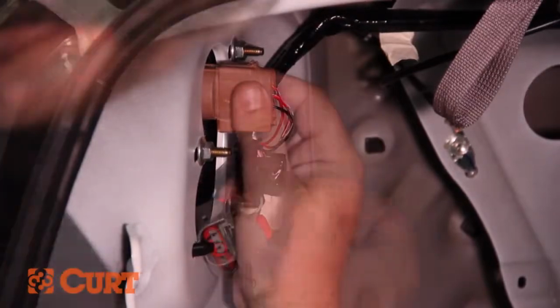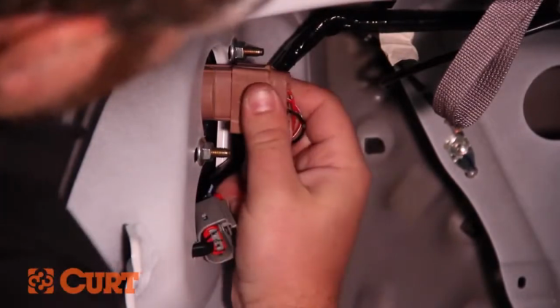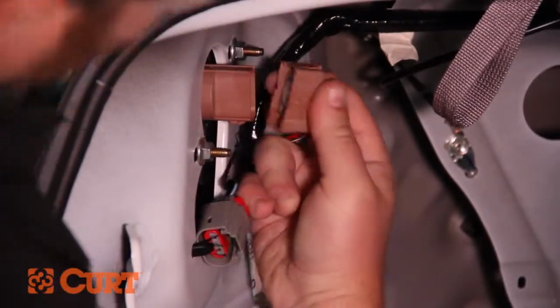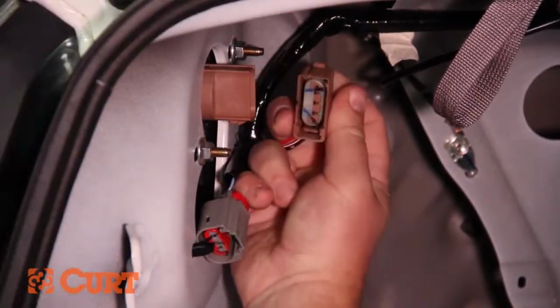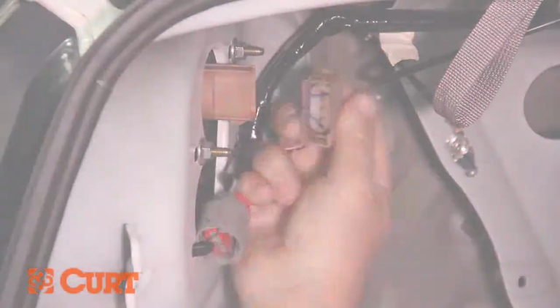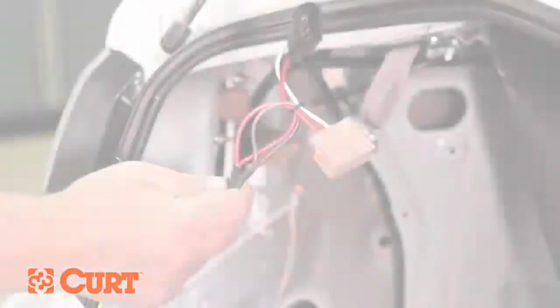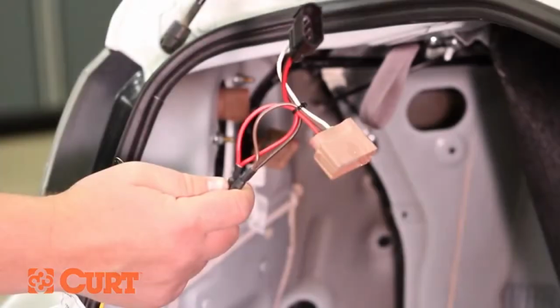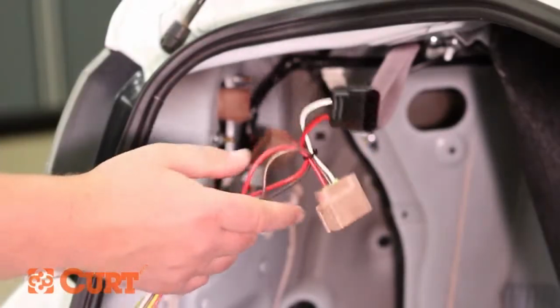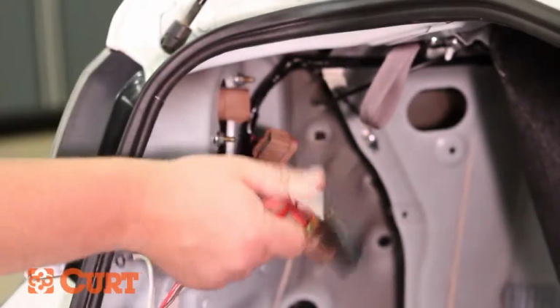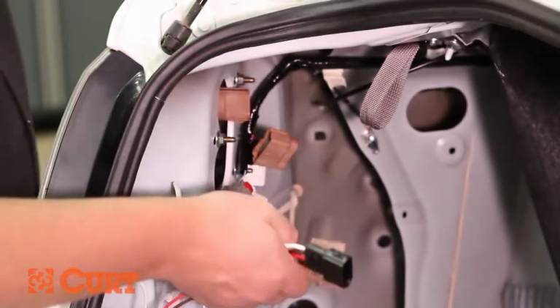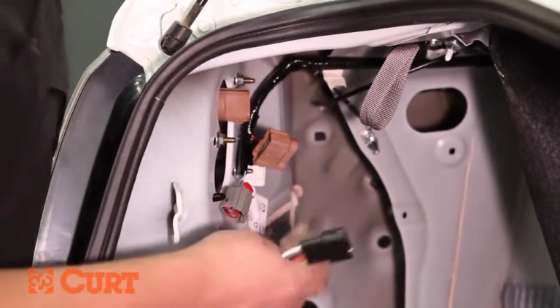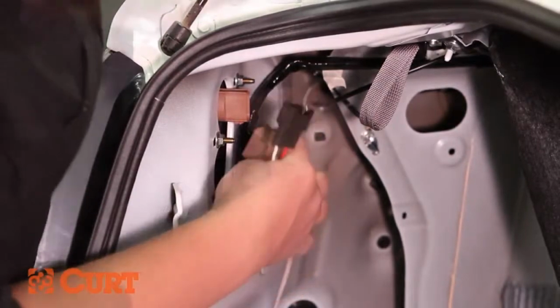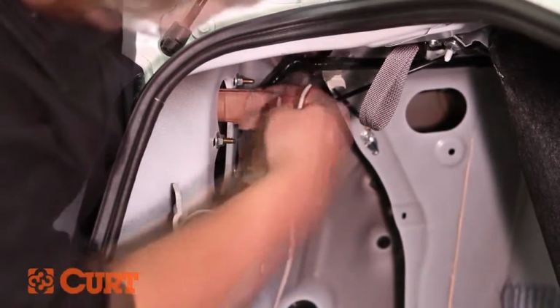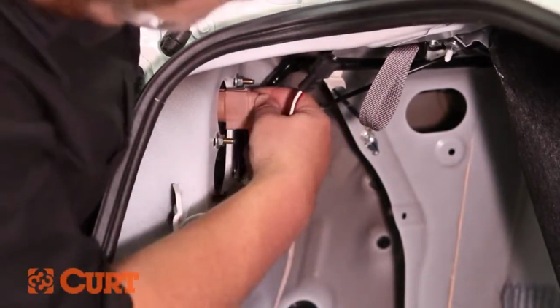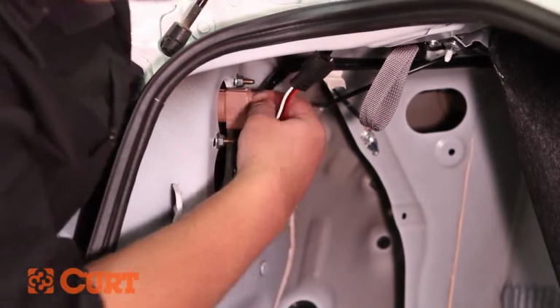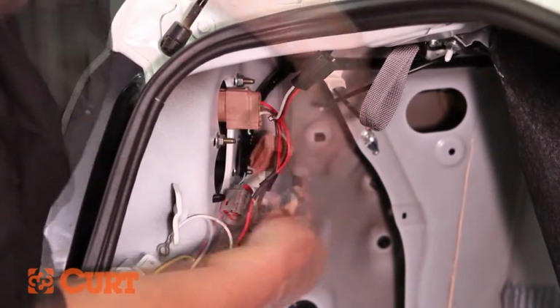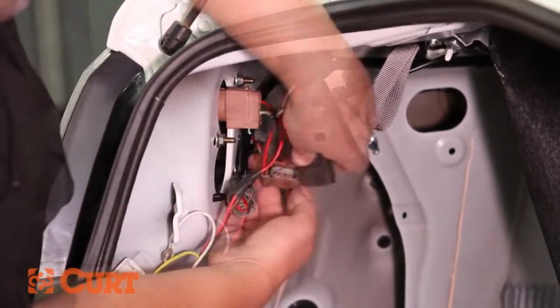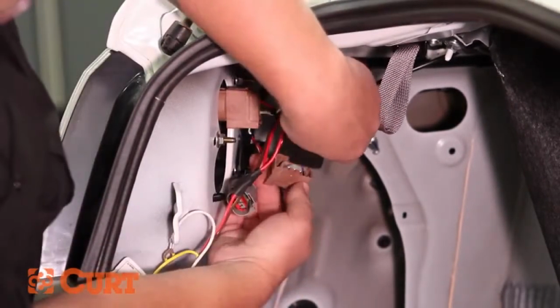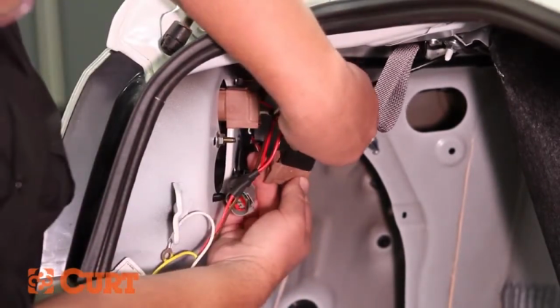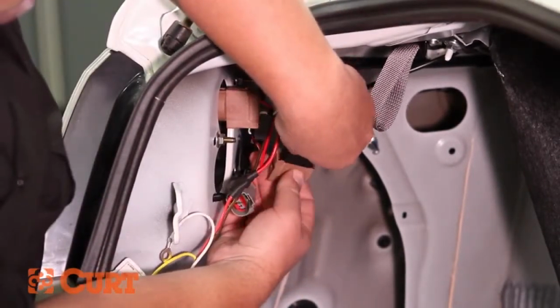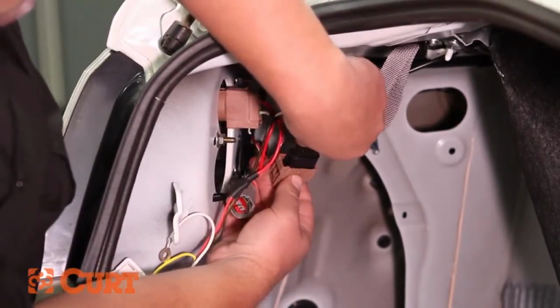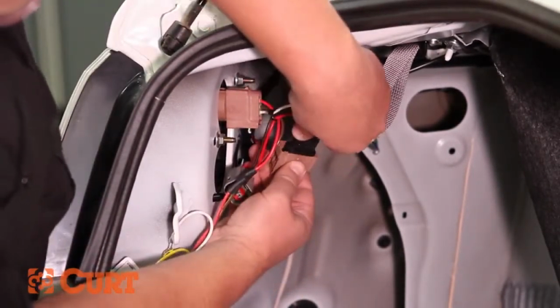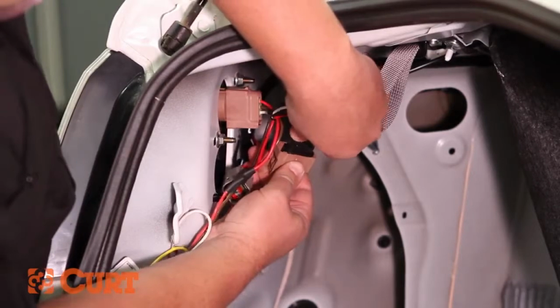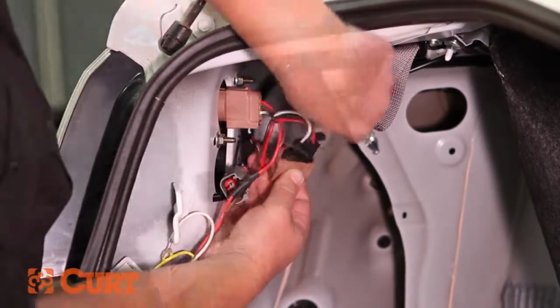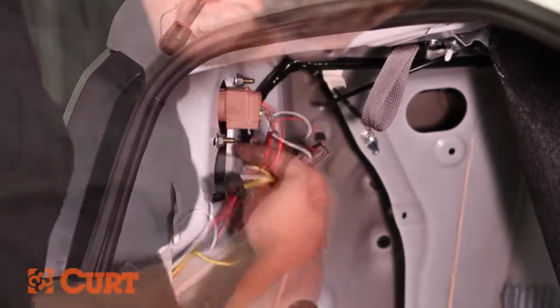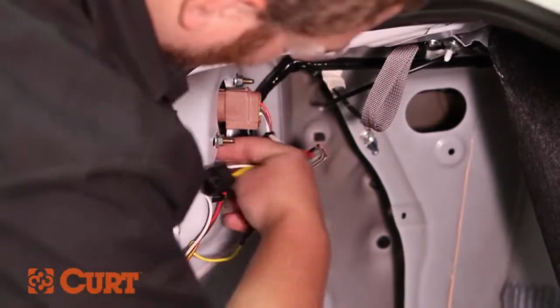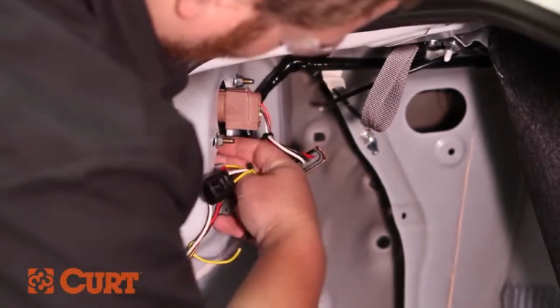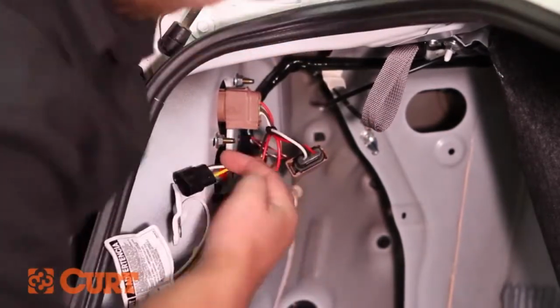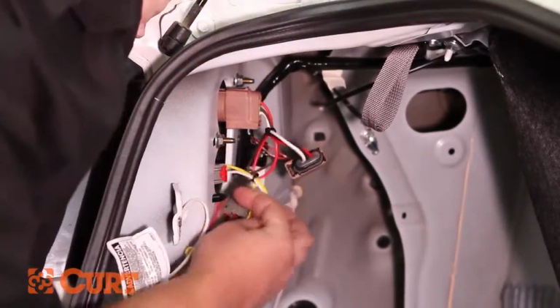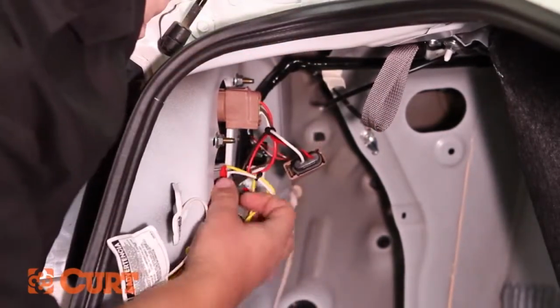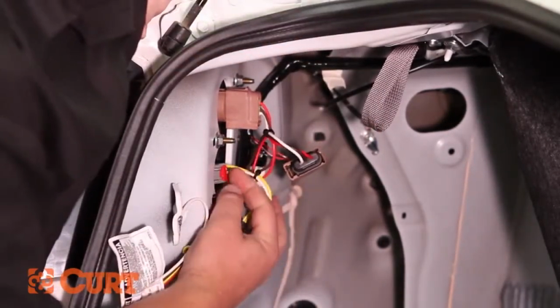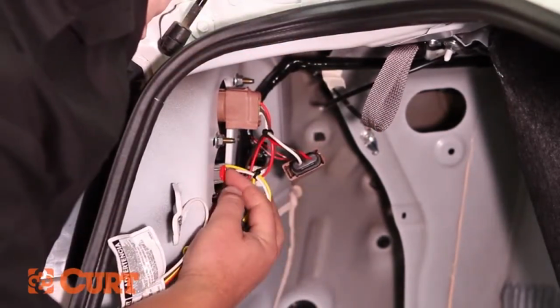Carefully disconnect the grey and brown taillight wire harness connectors and insert the T-Connector end with the brown and red wire in between the separated brown connectors. Insert the T-Connector end with the yellow wire in between the separated grey connectors. Make sure all locking tabs are in place.